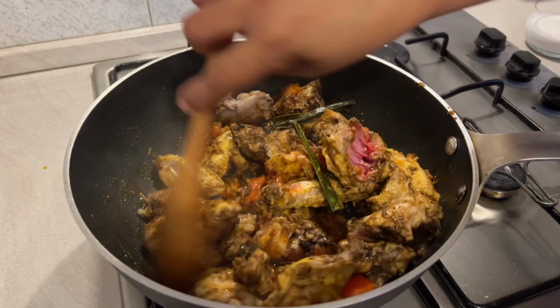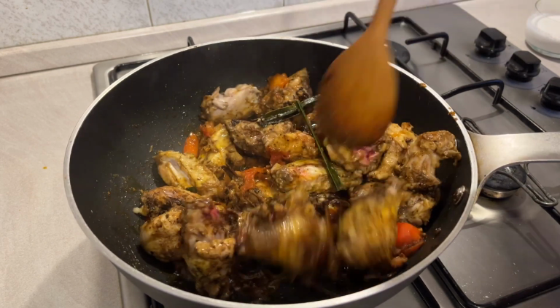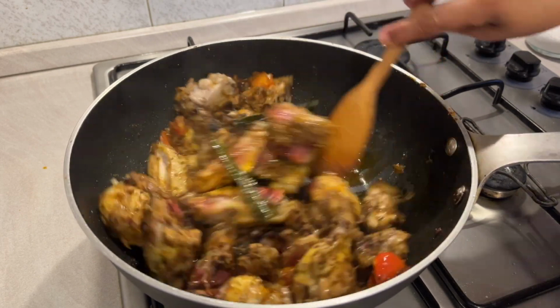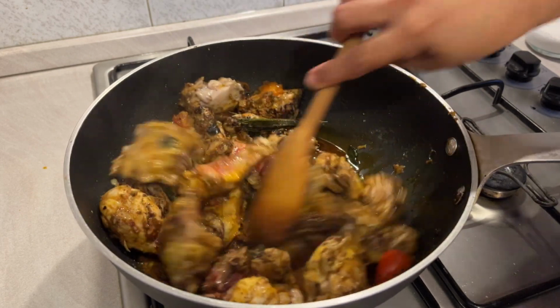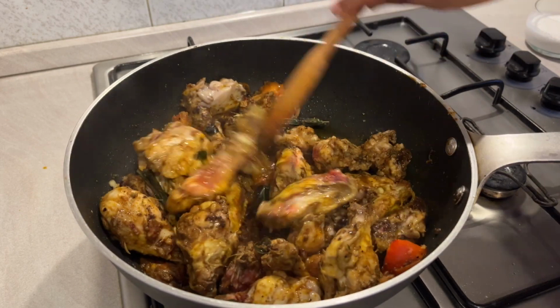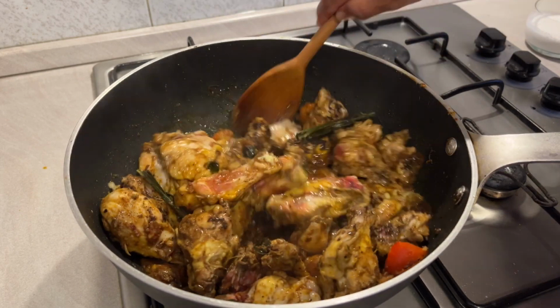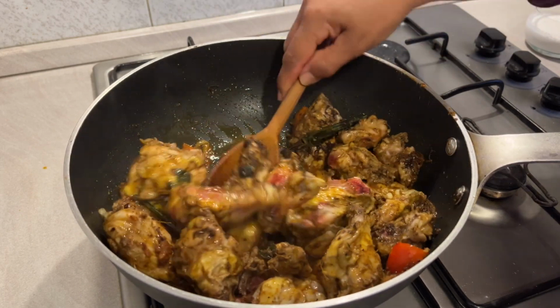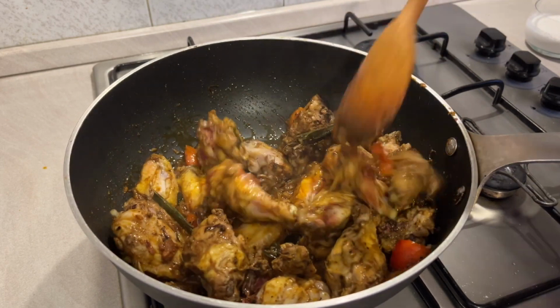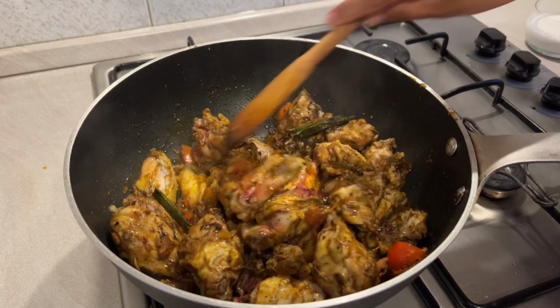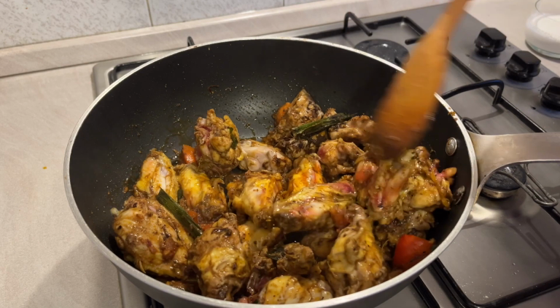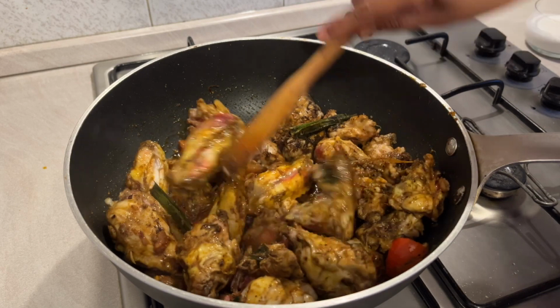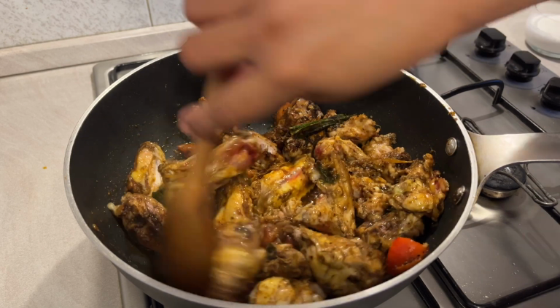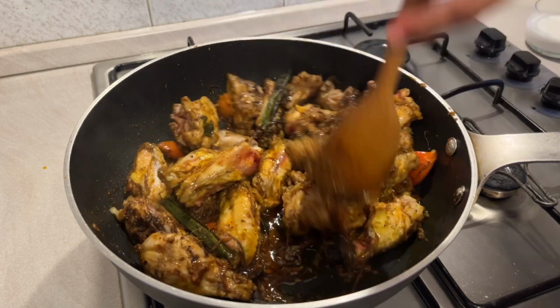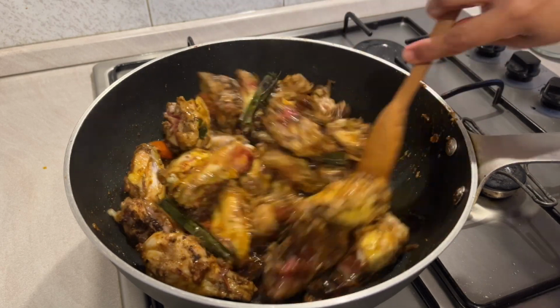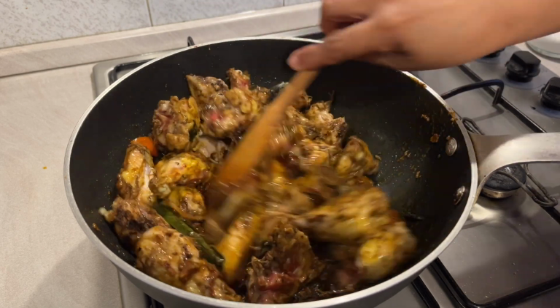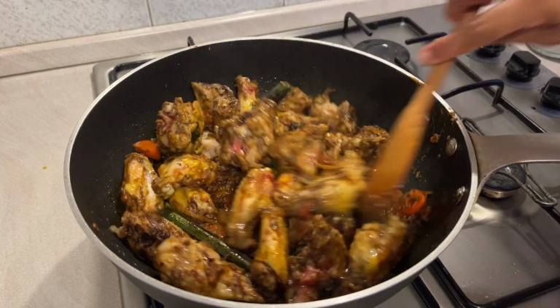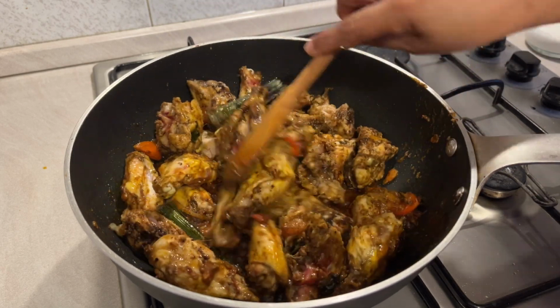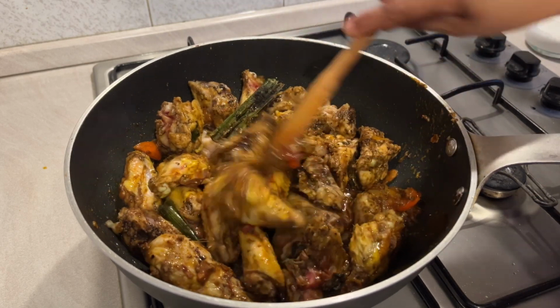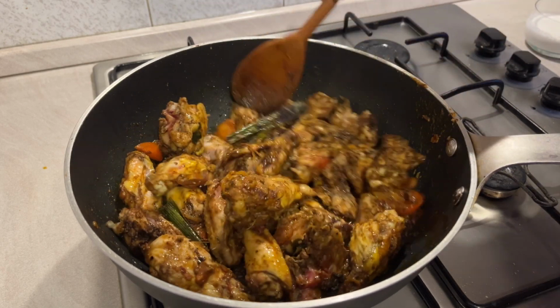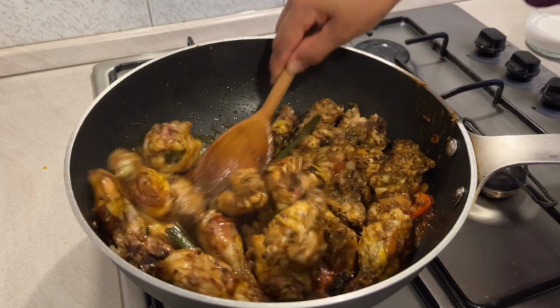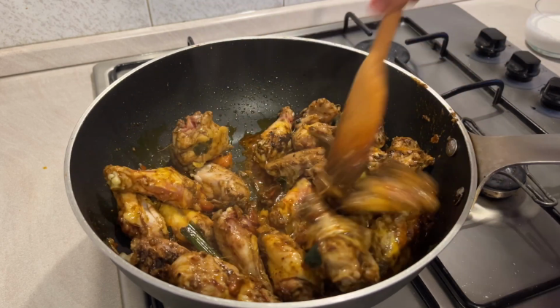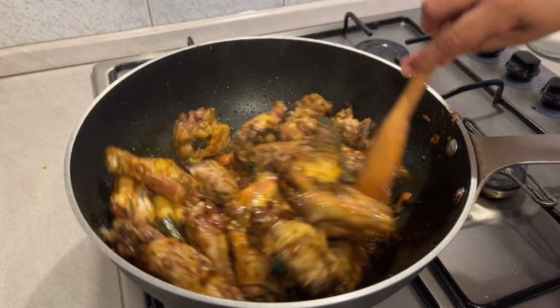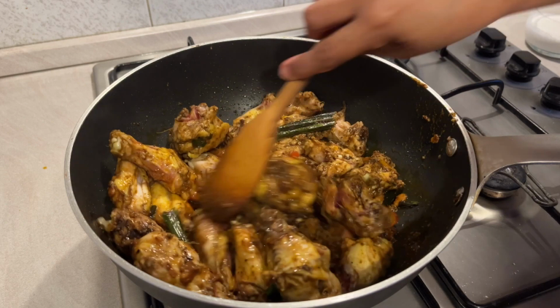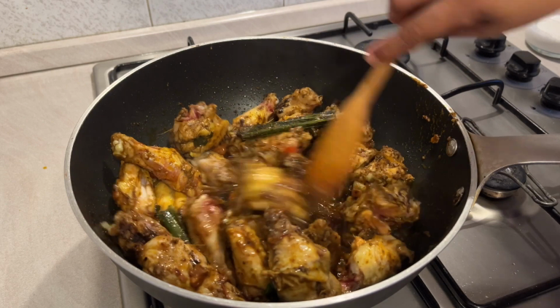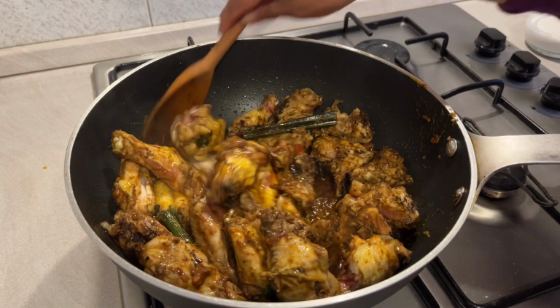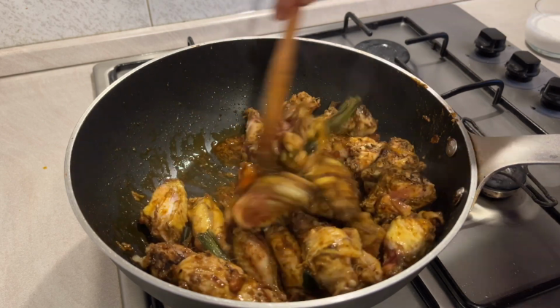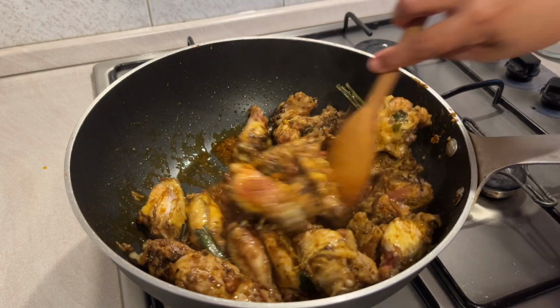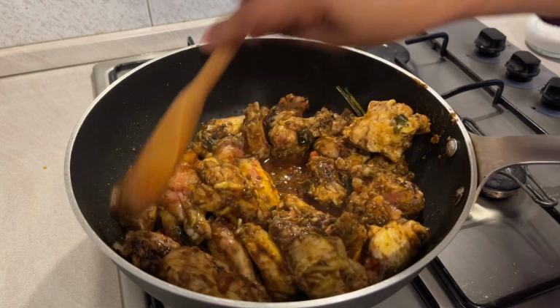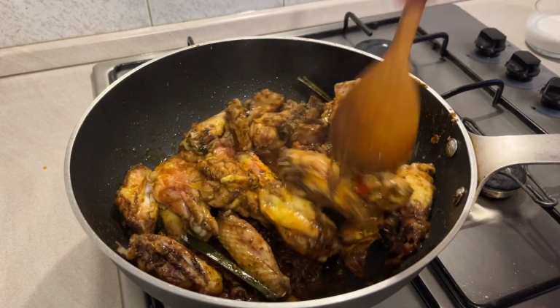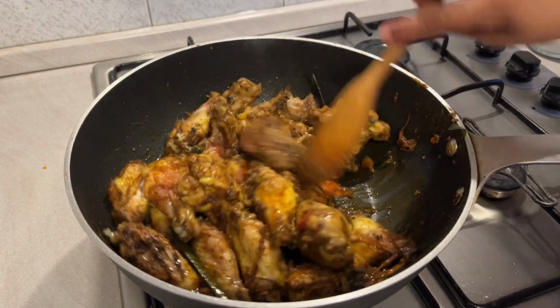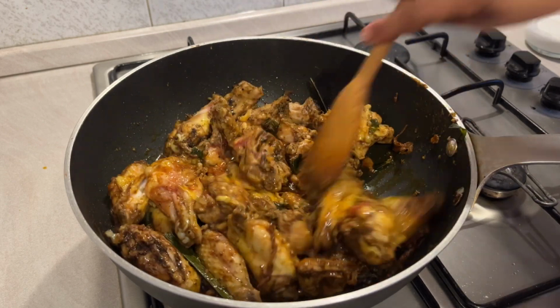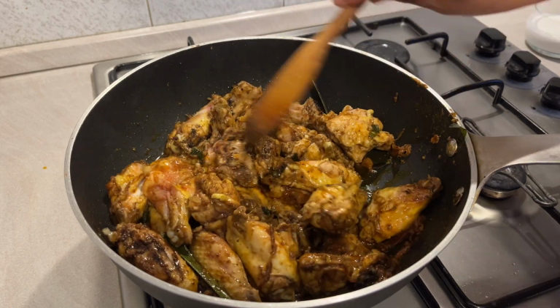Now I will cook the fish for a few minutes — about 4 to 5 minutes.